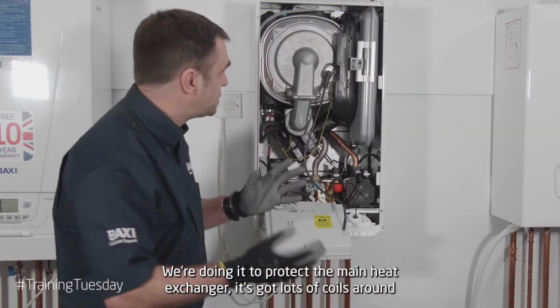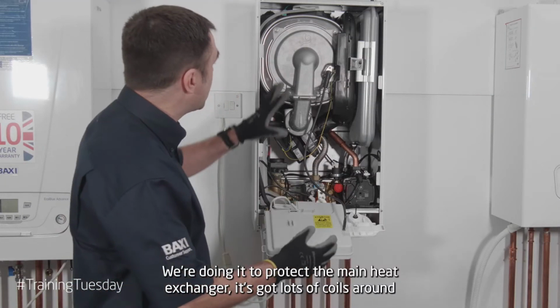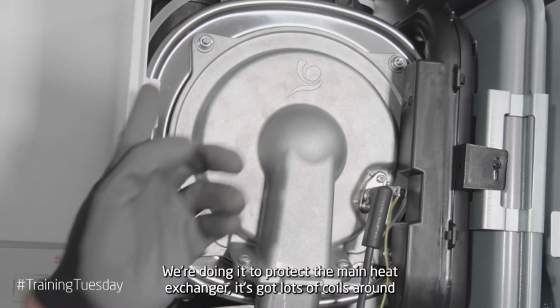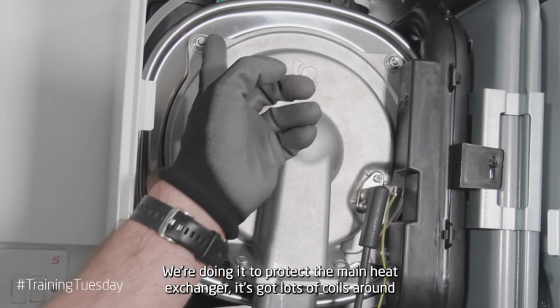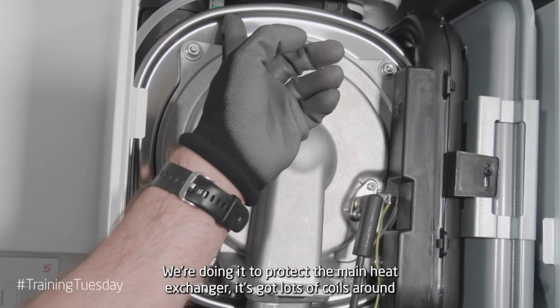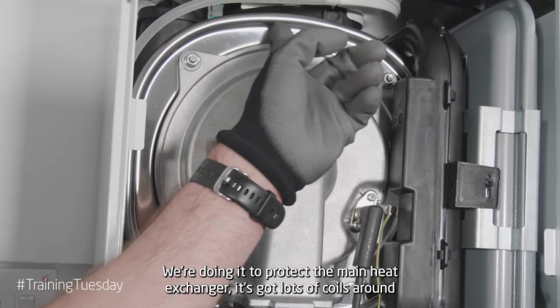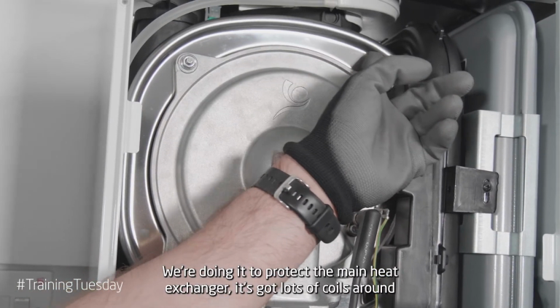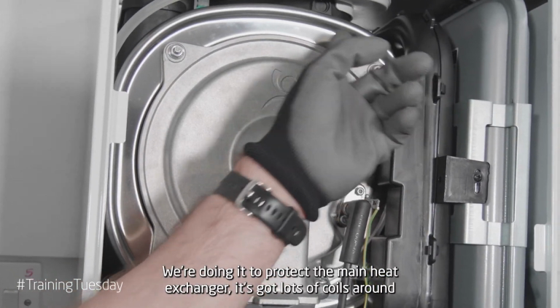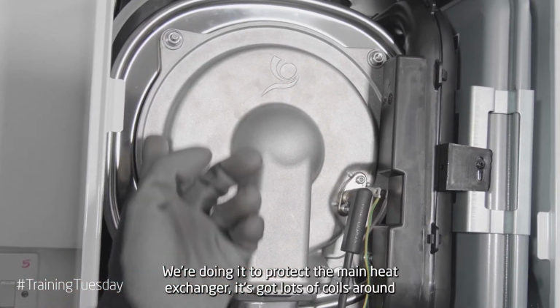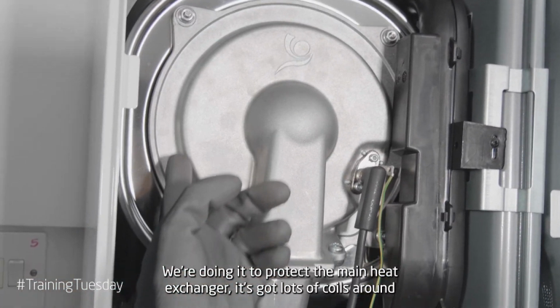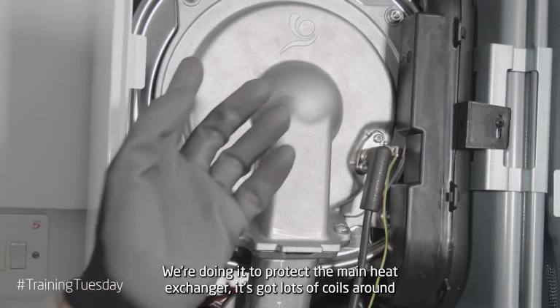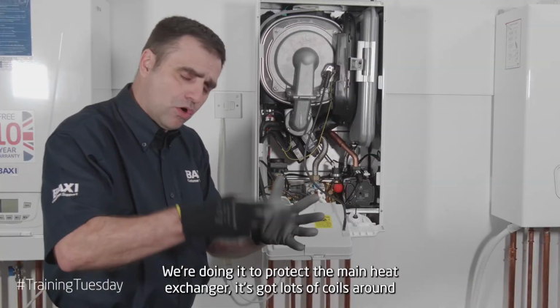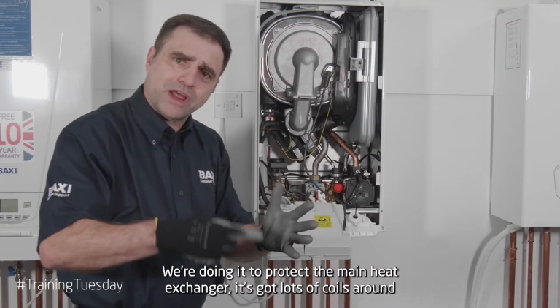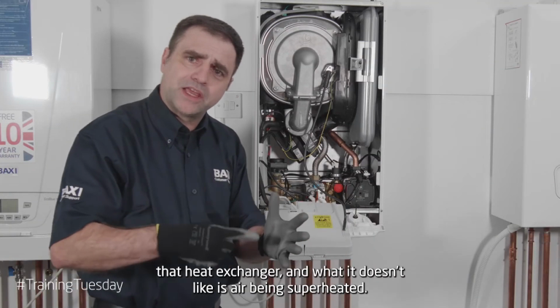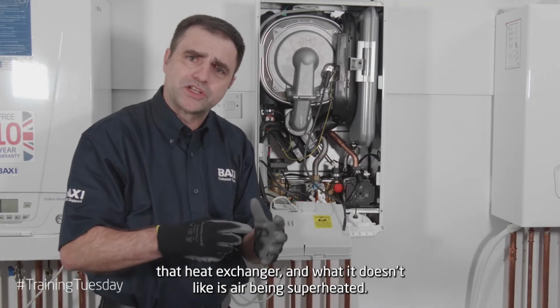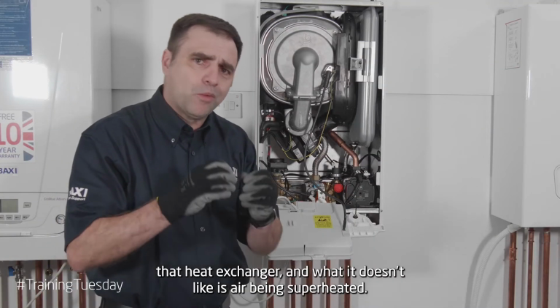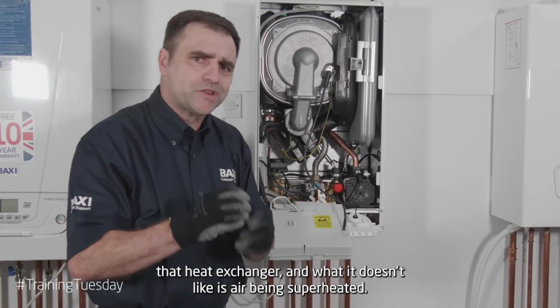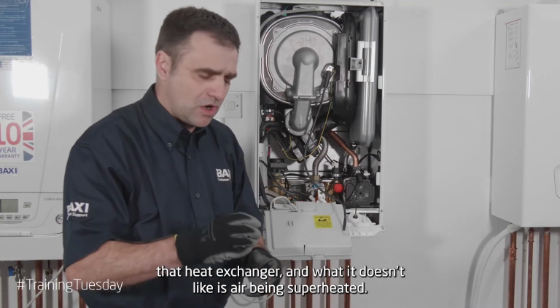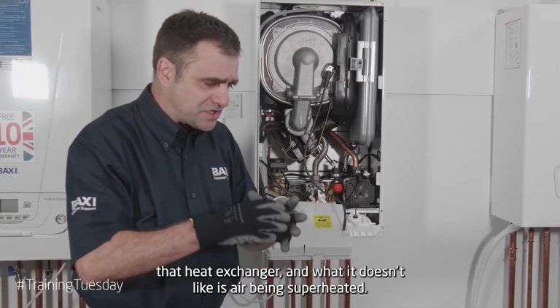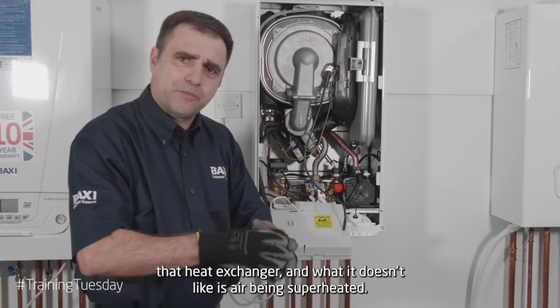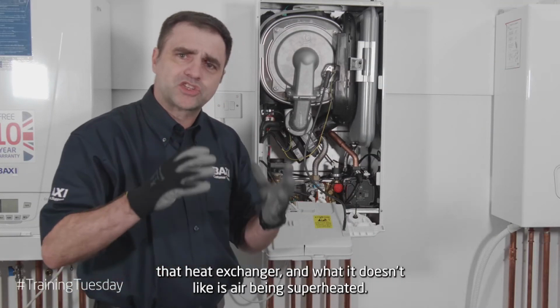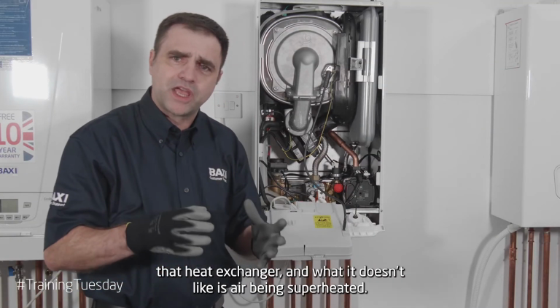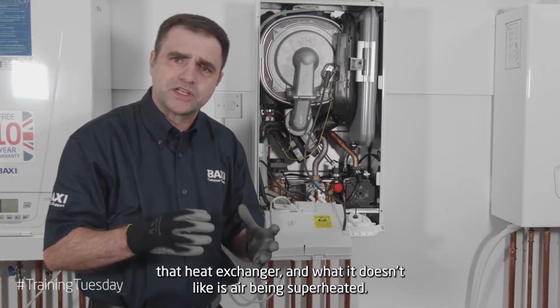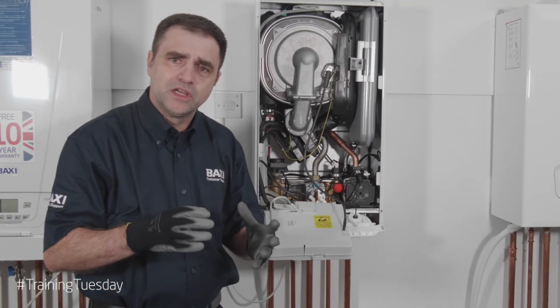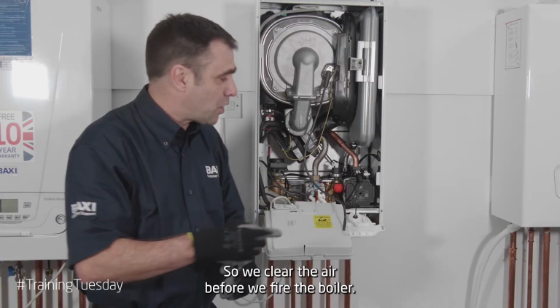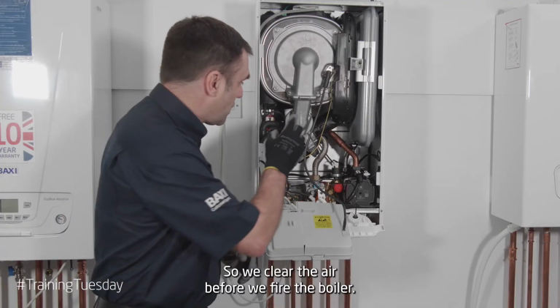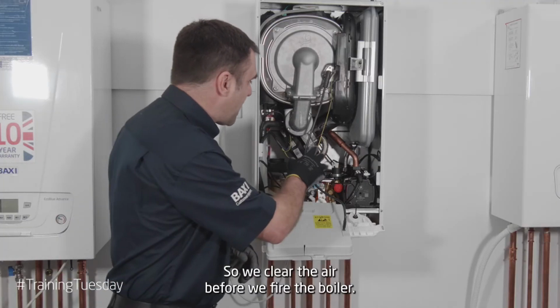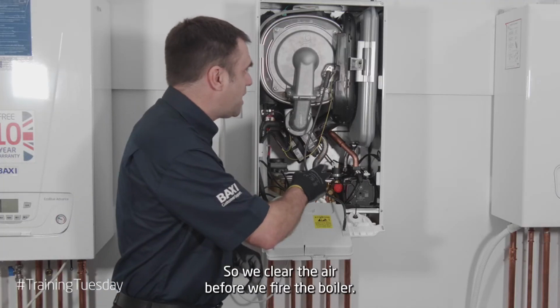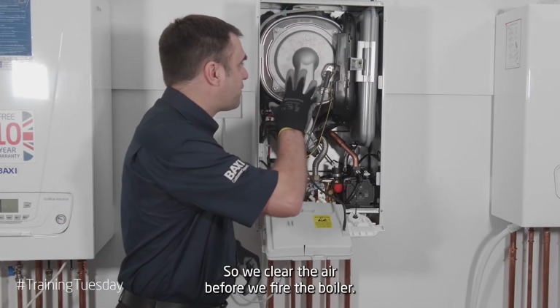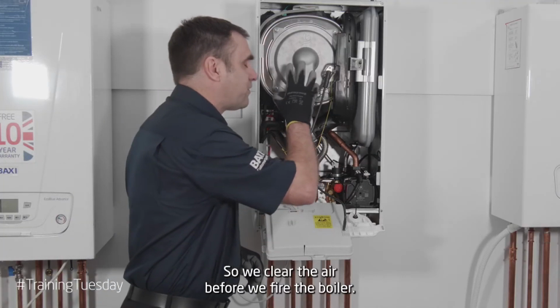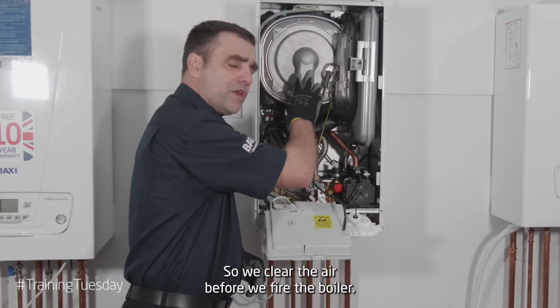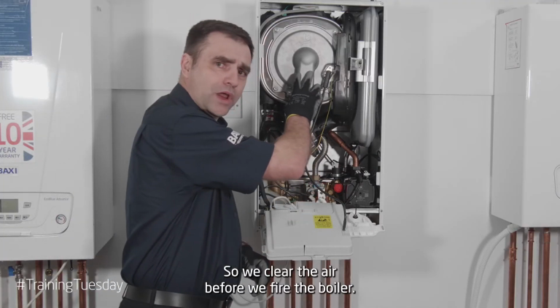We're doing this to protect the main heat exchanger. It's got lots of coils around that heat exchanger and what it doesn't like is air being superheated. So, we clear the air before we fire the boiler.